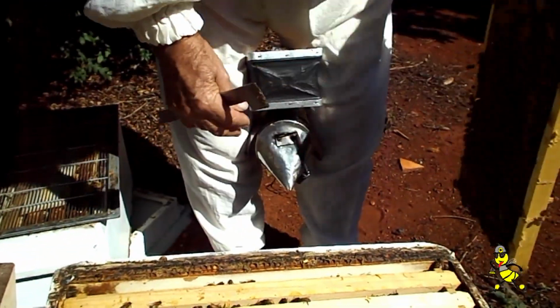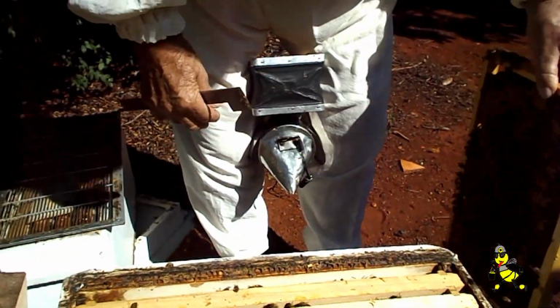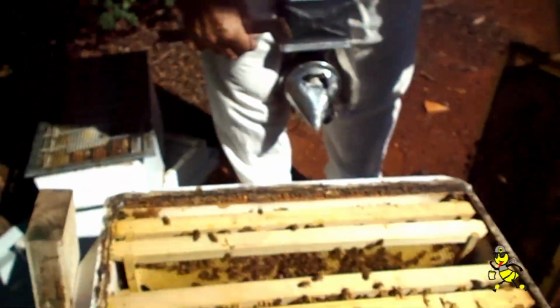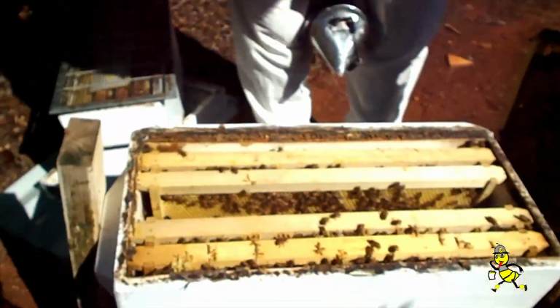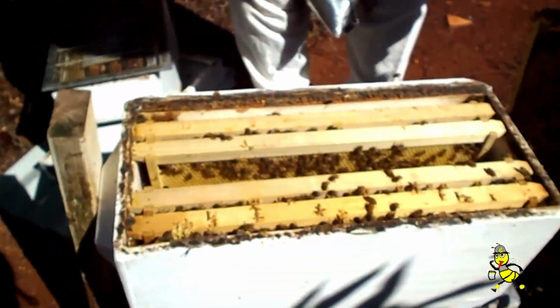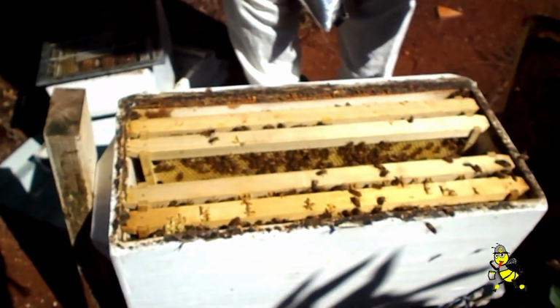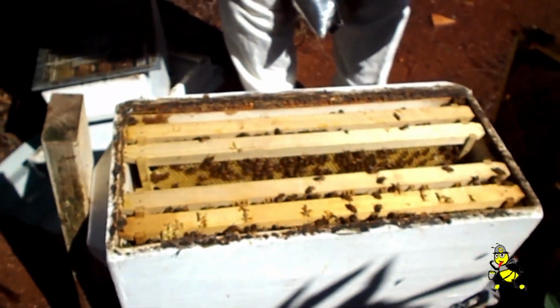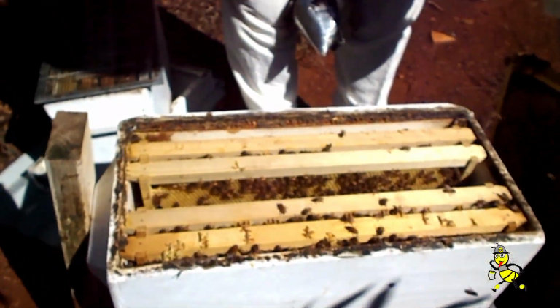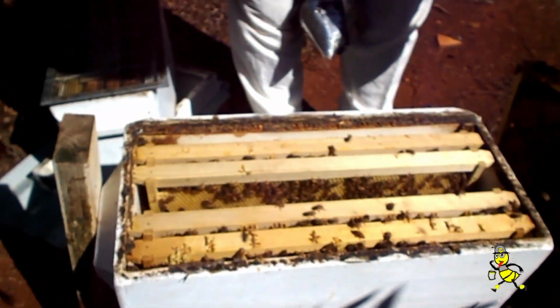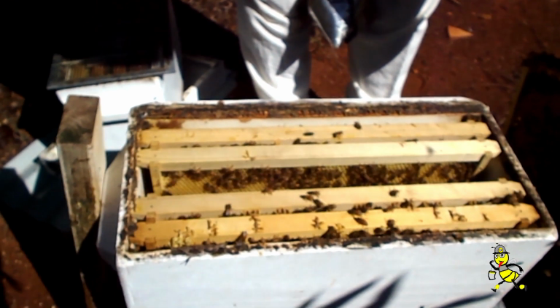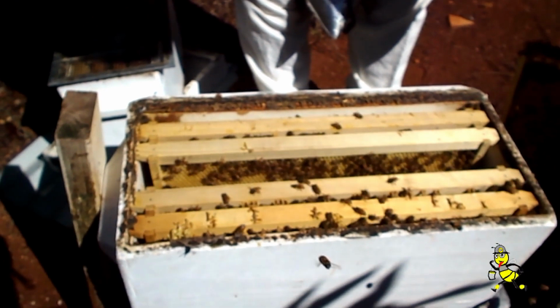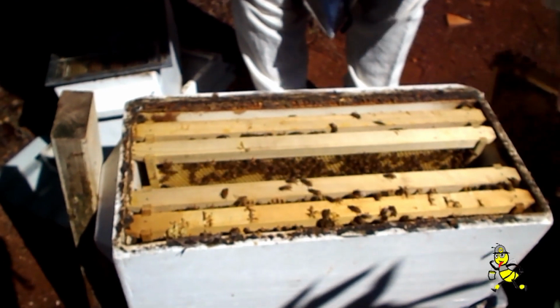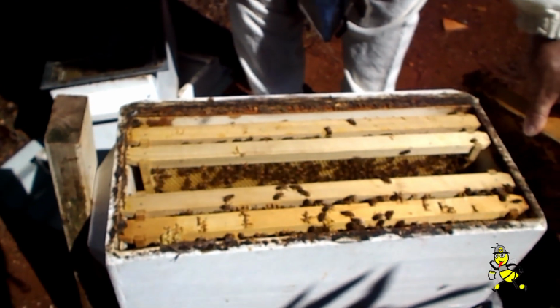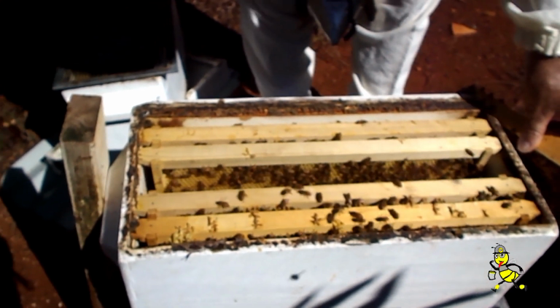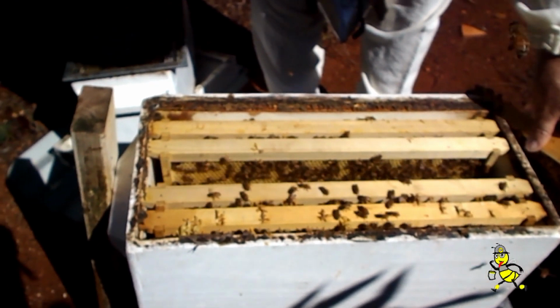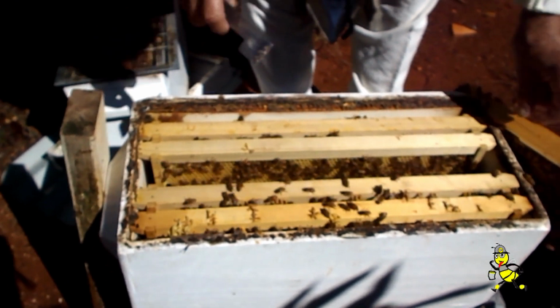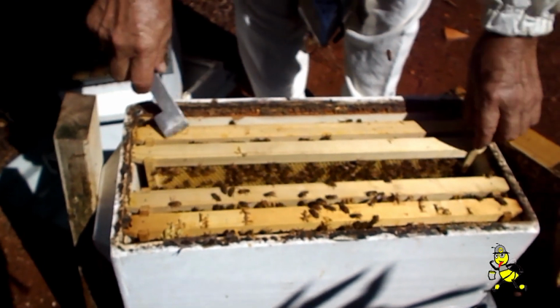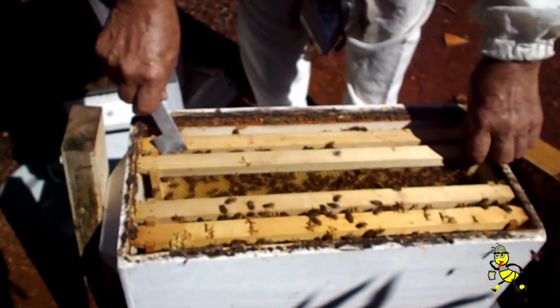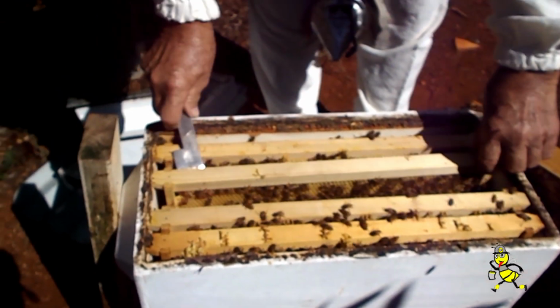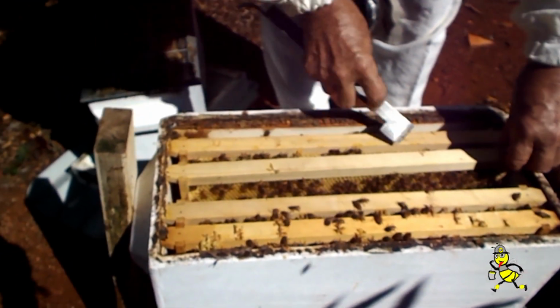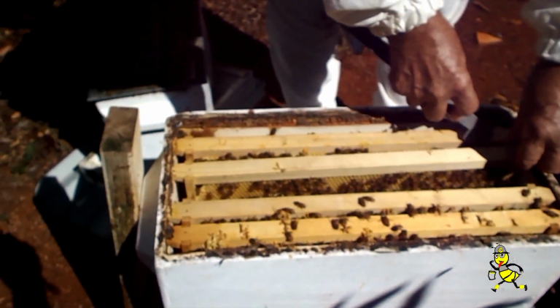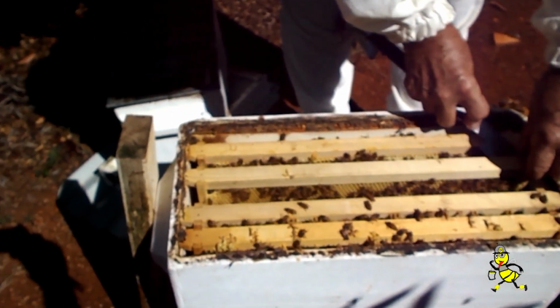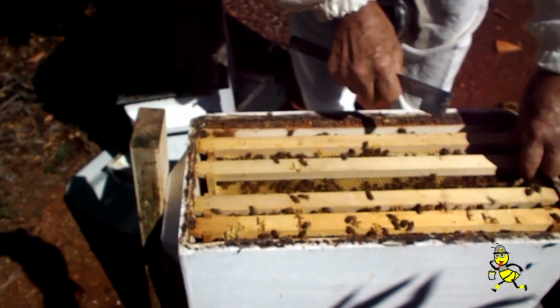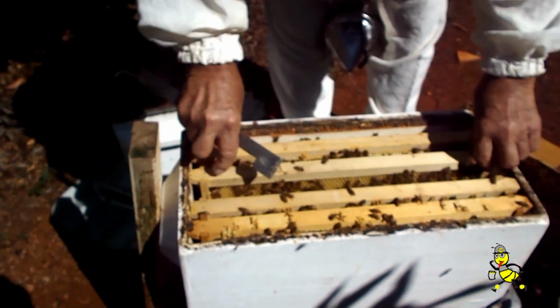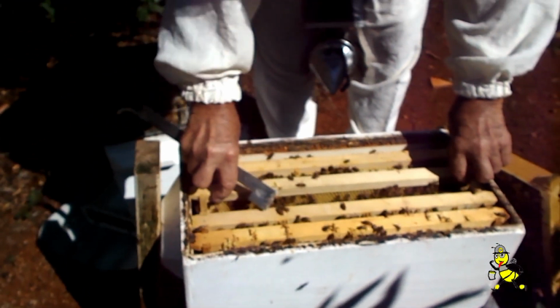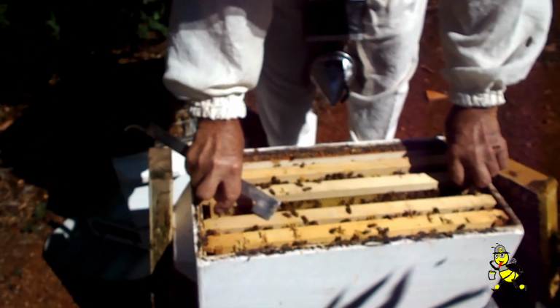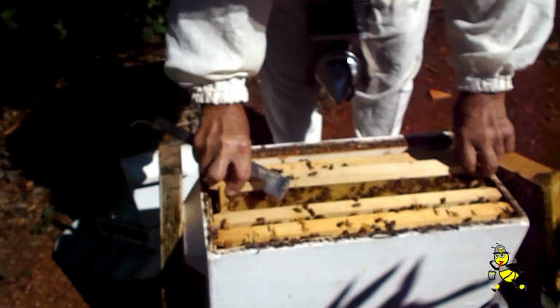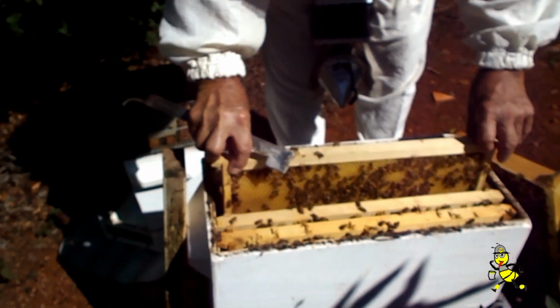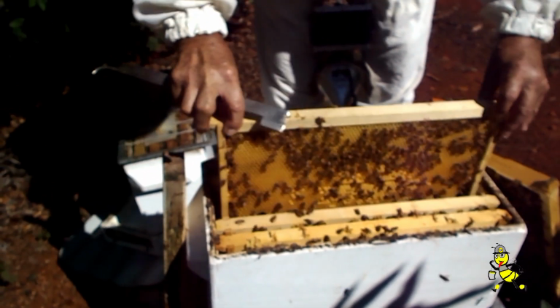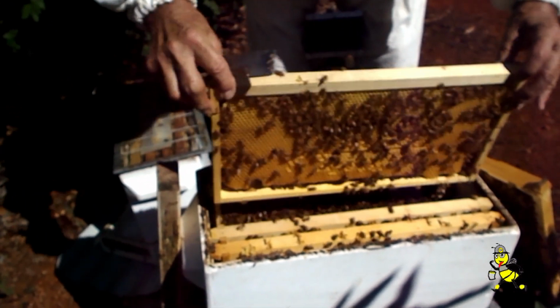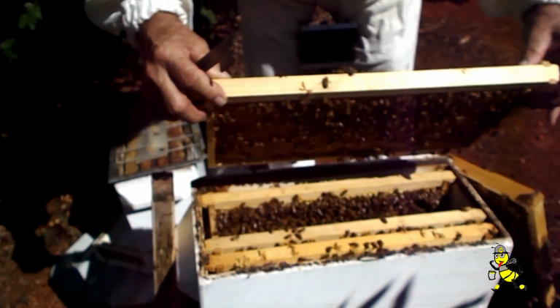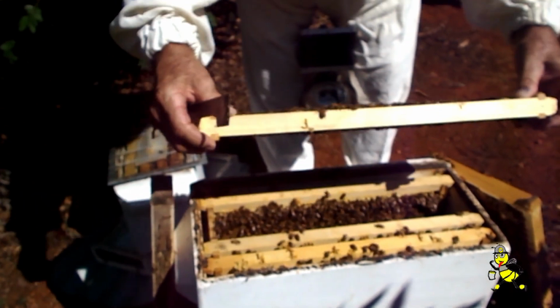So after the 30 days, she's settled enough to be marked and clipped safely? That's correct, yes. And you're sure after that point that she's definitely finished mating and so forth.